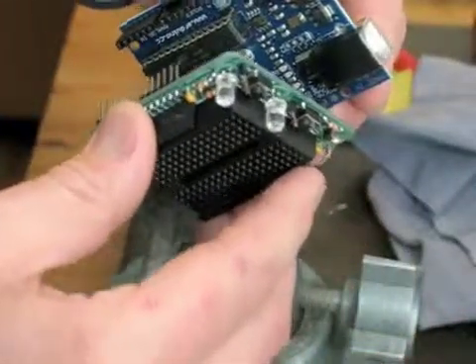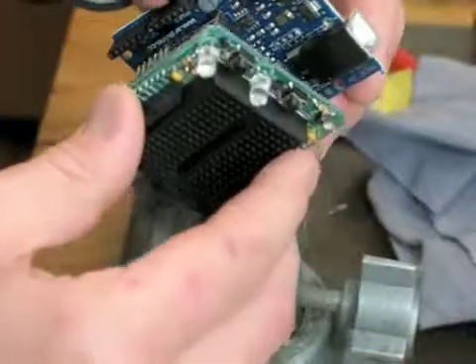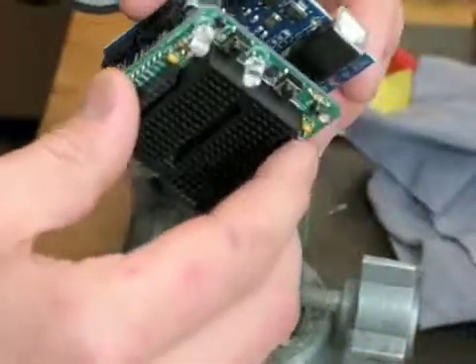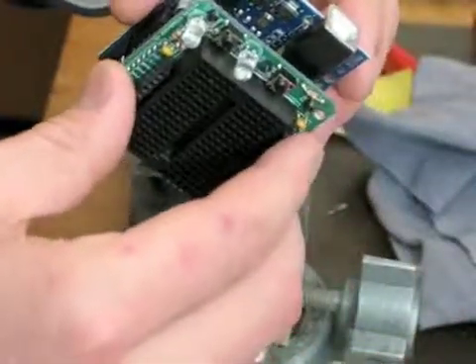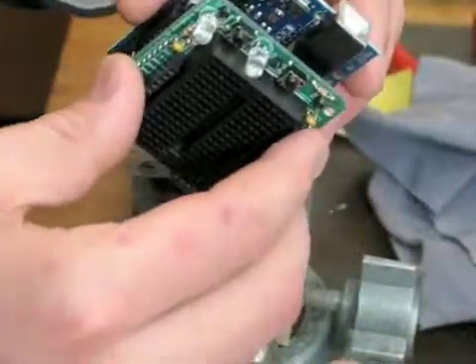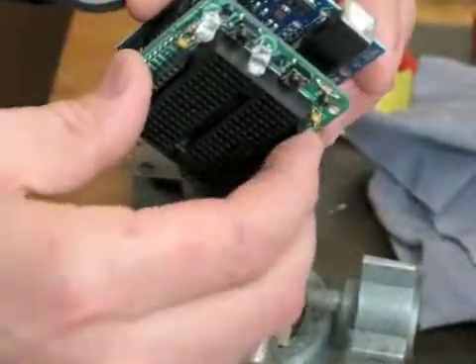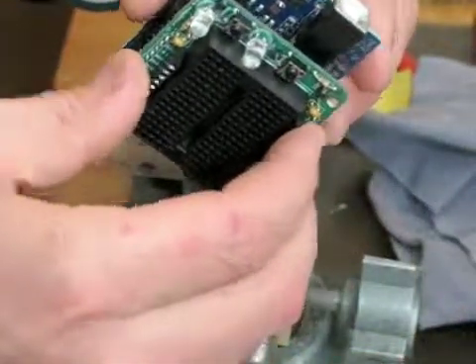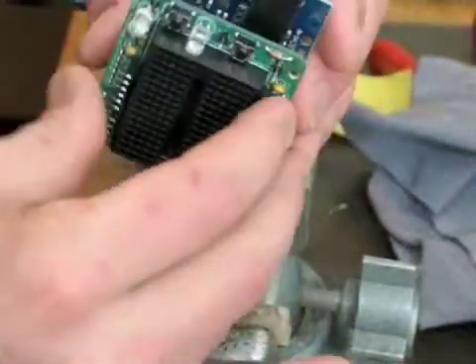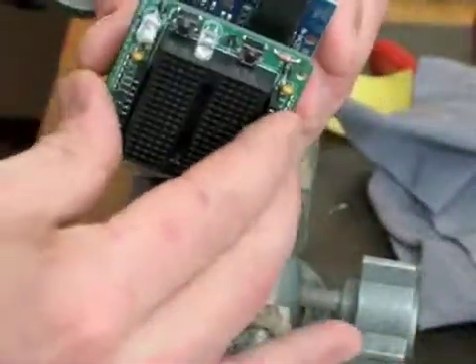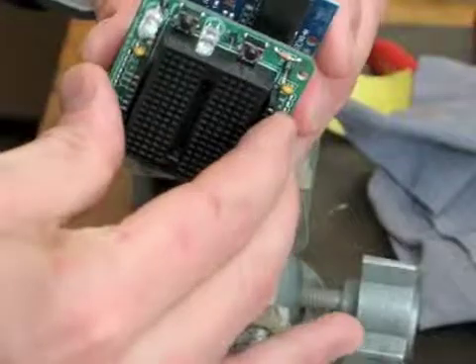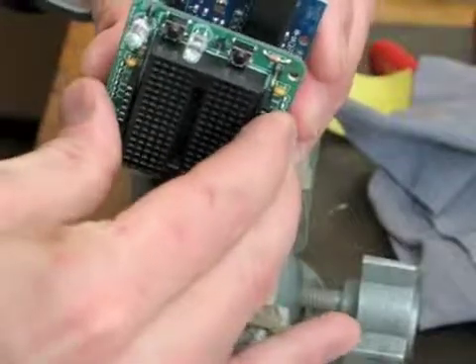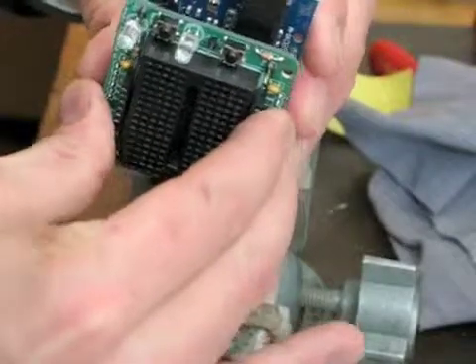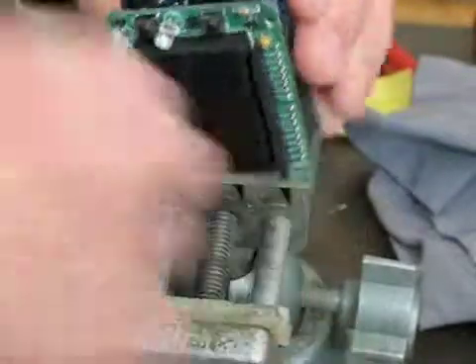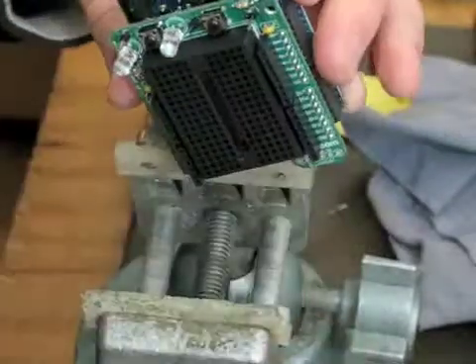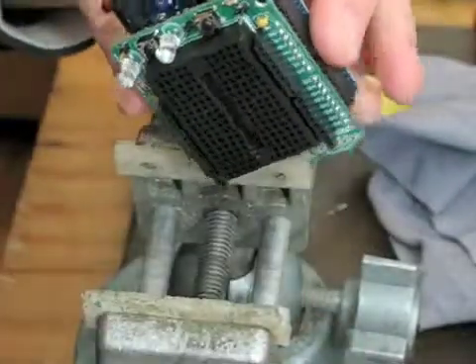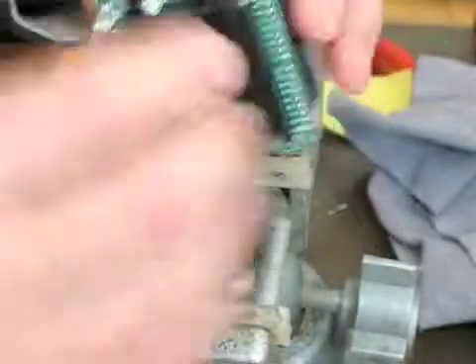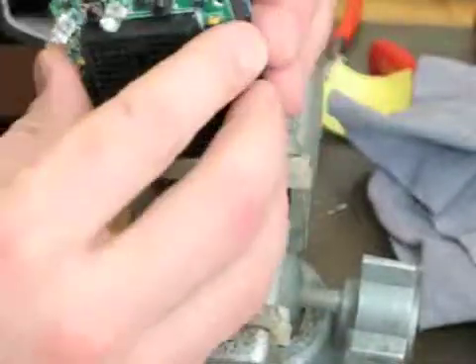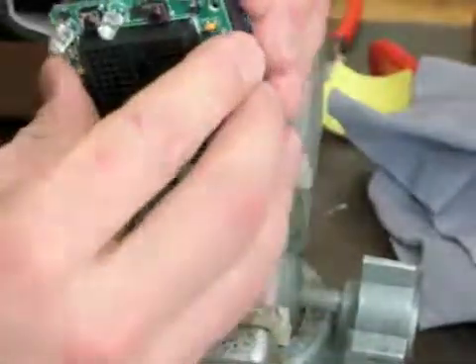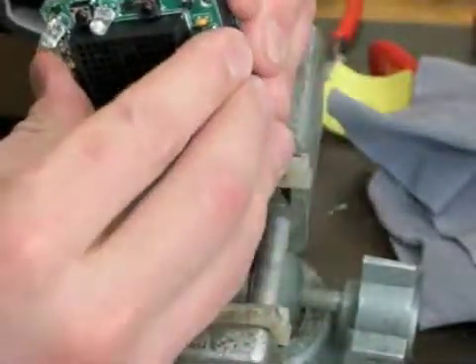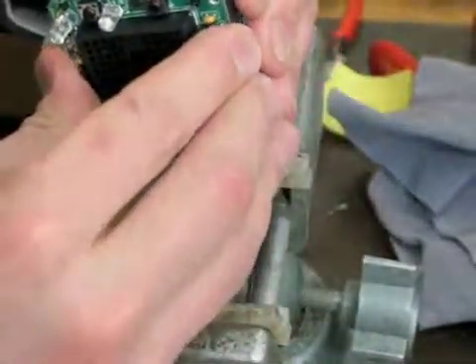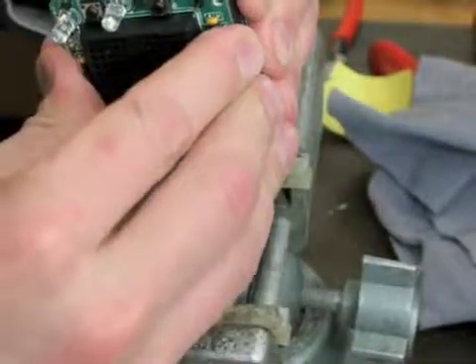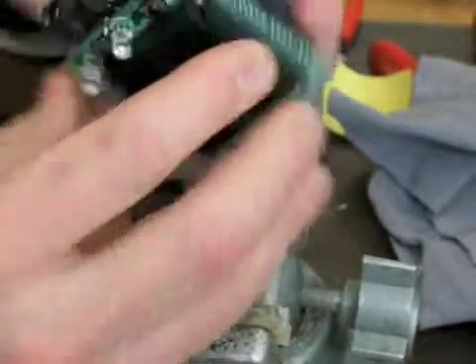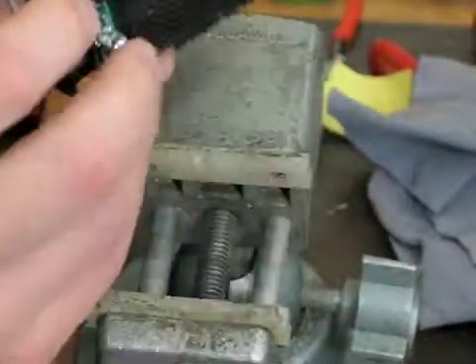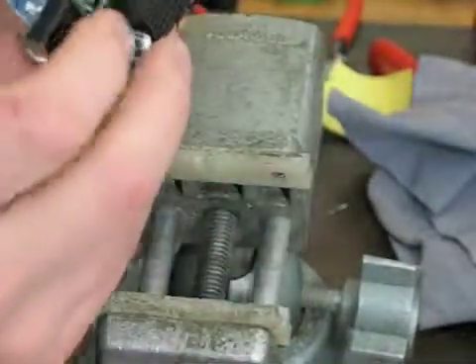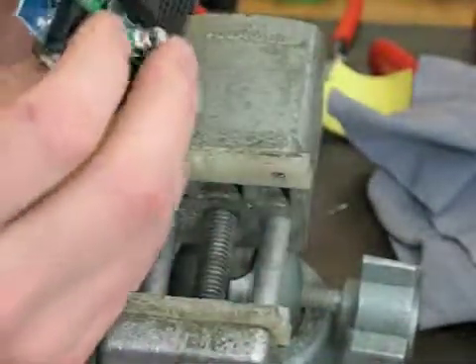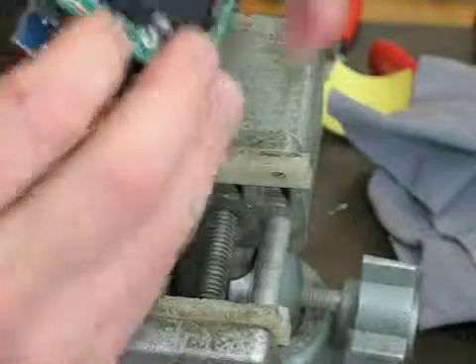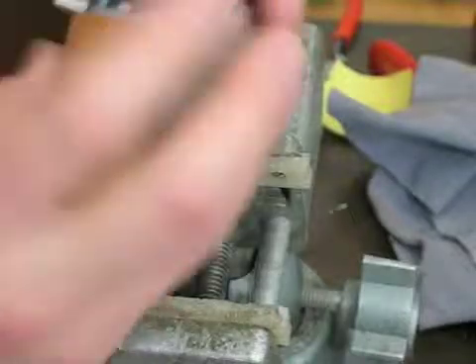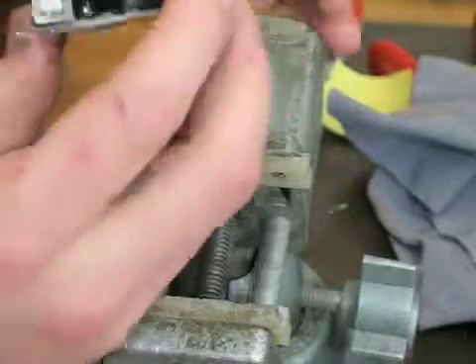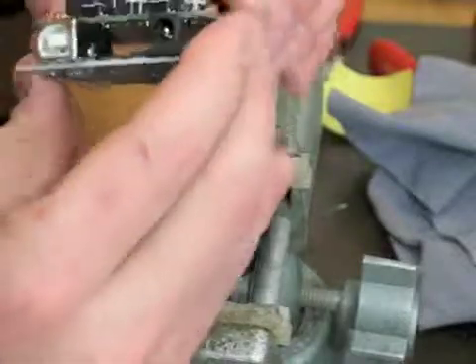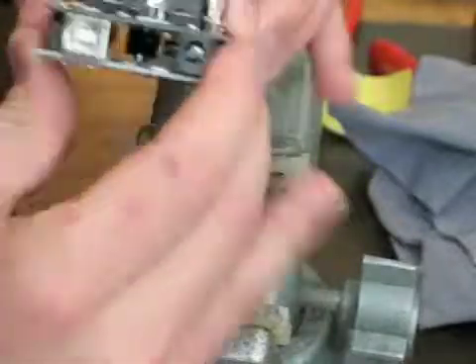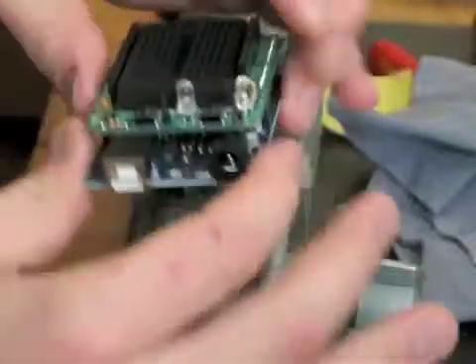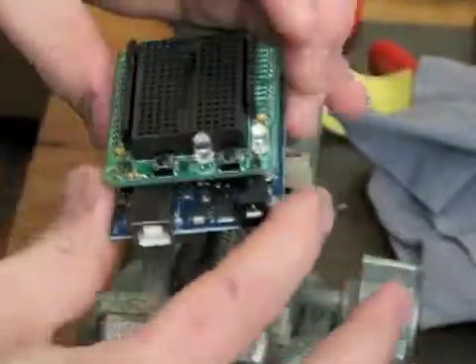Double check the assembly. Excellent. And voila, down it goes. No shorting on this card.